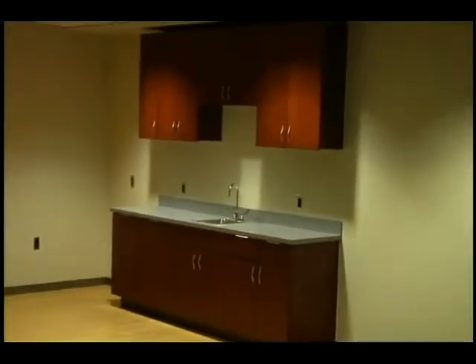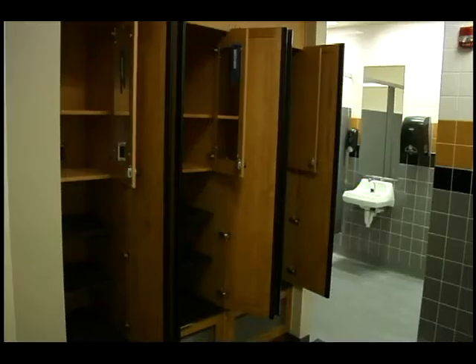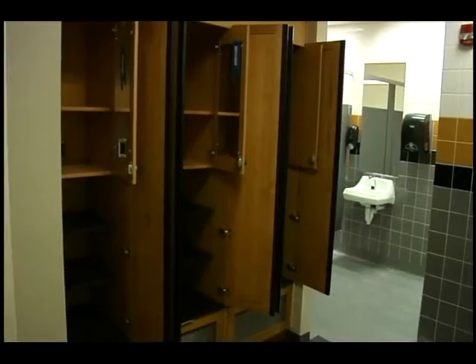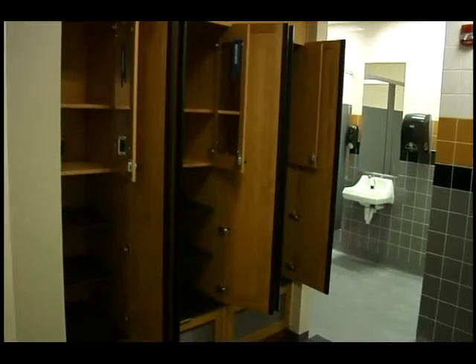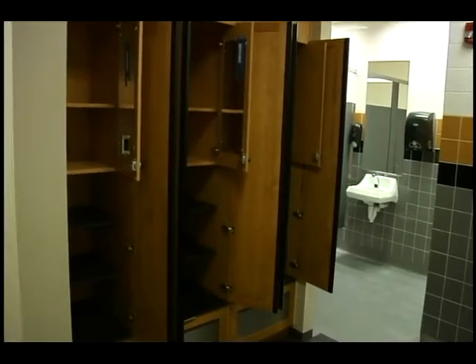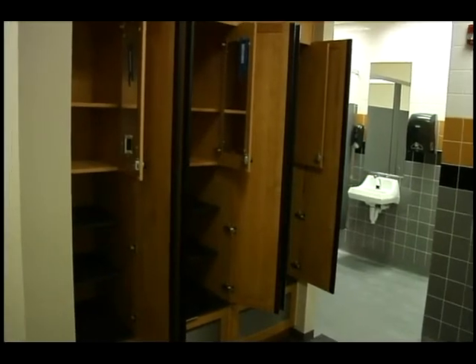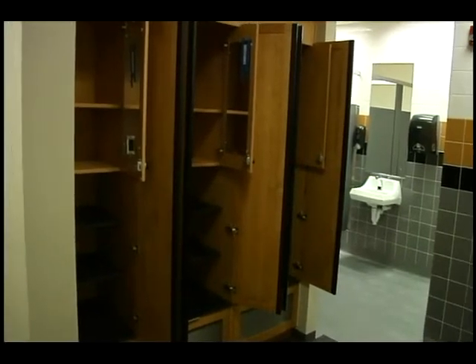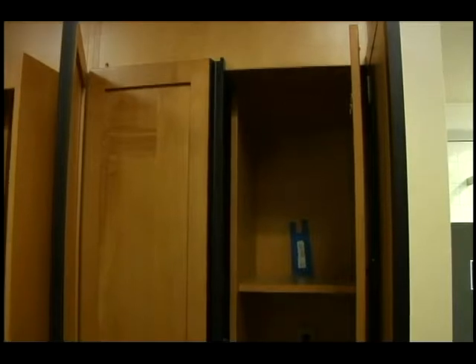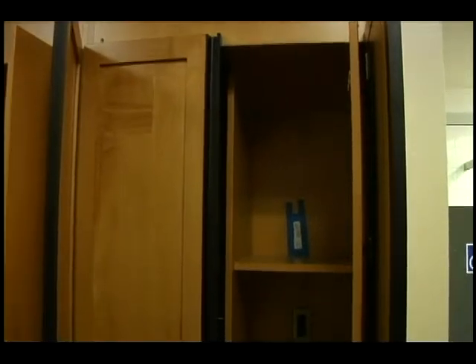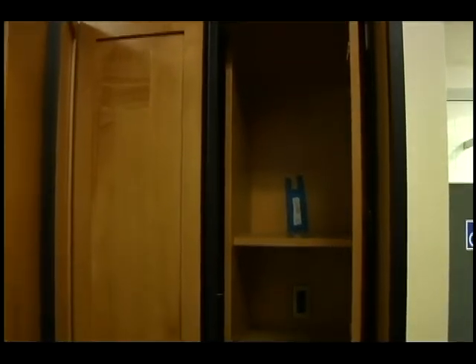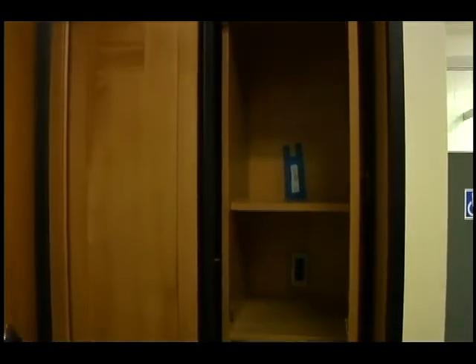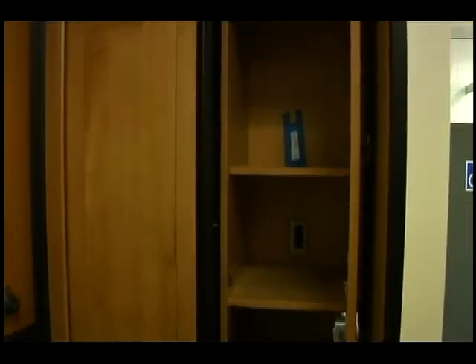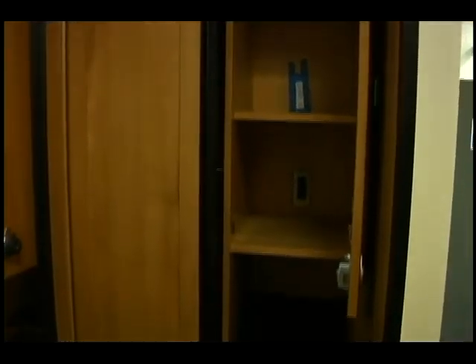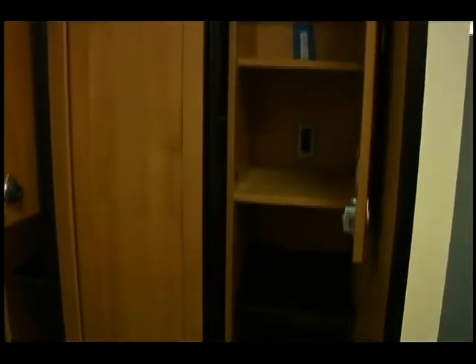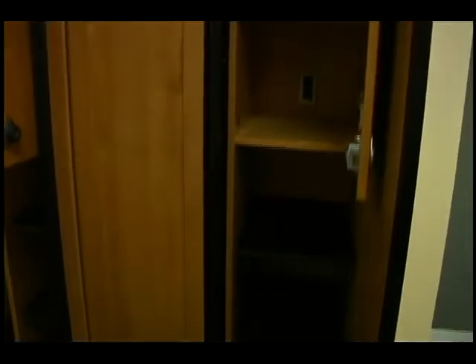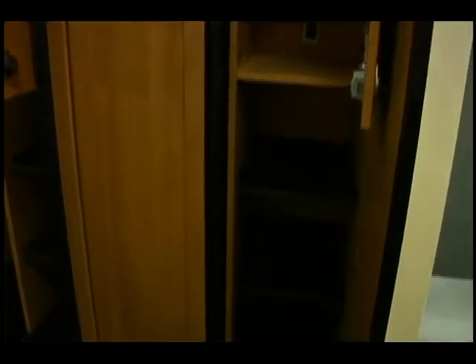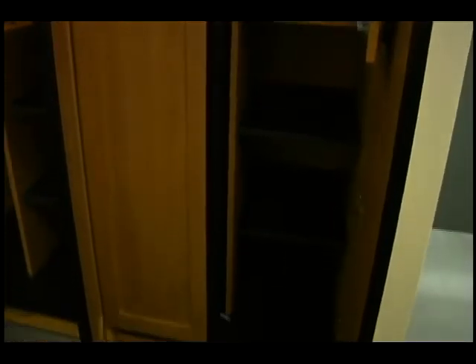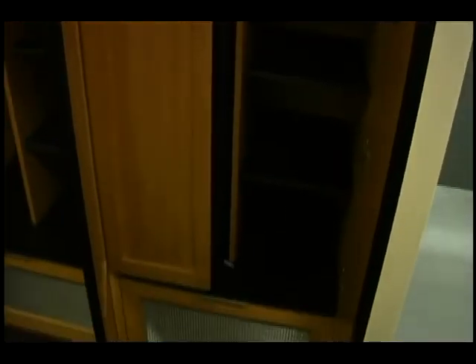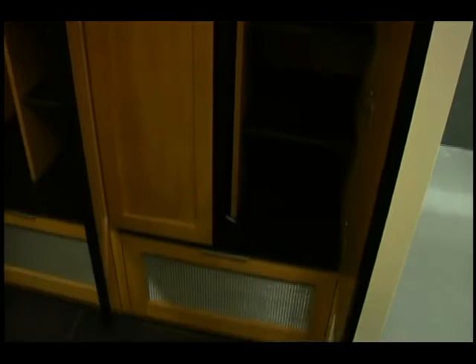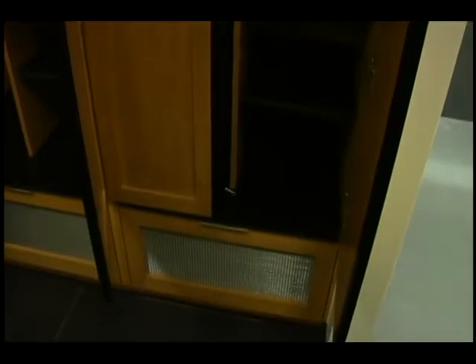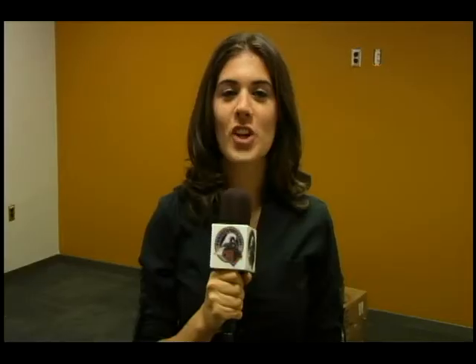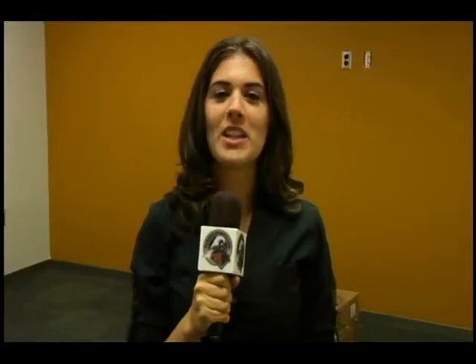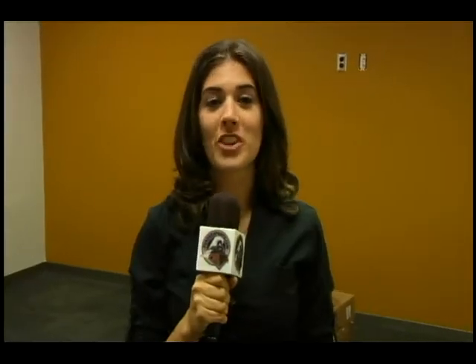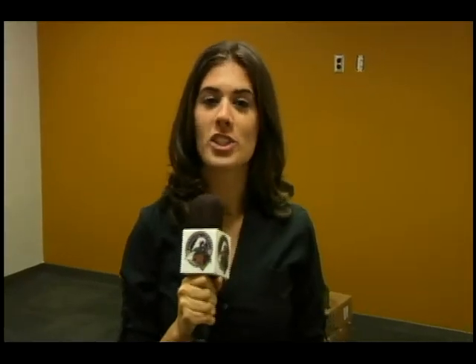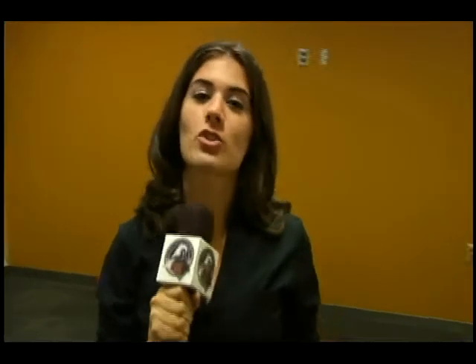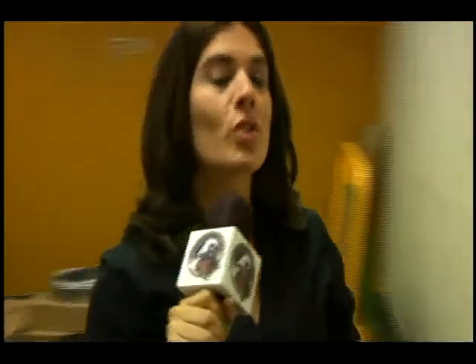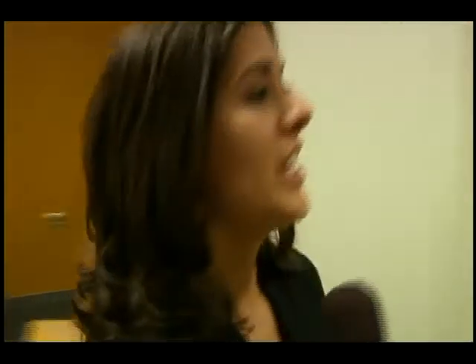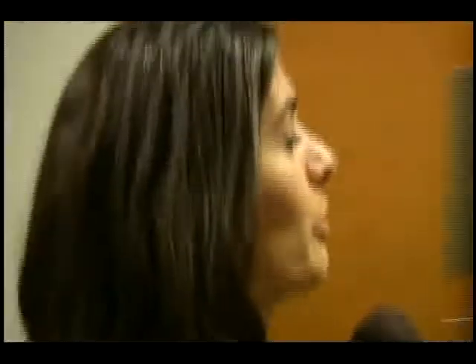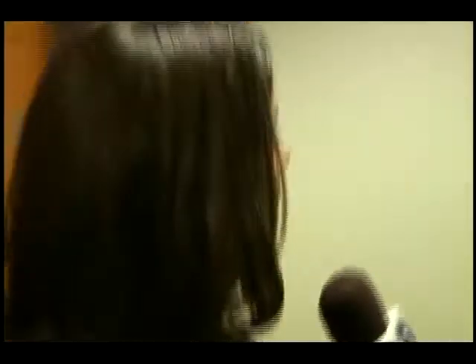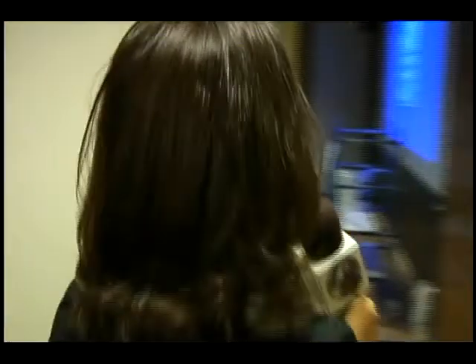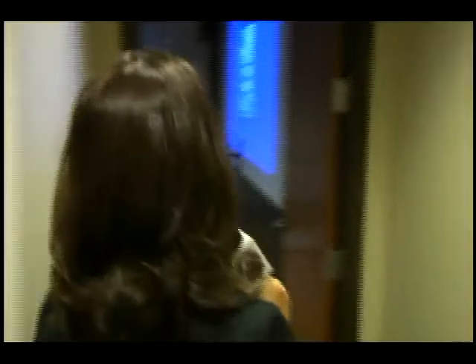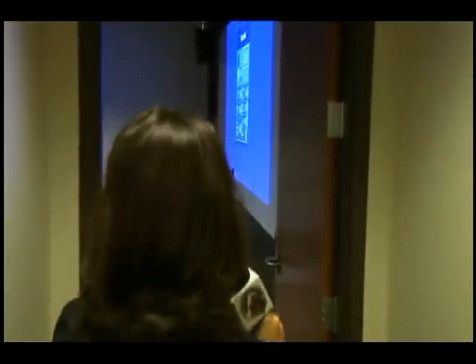Just down the hall from the team's locker room is the coaching staff's facility, complete with both a men's locker room and a women's locker room to accommodate the diverse staff. There's also a meeting room for the coaches, and just through this door, a video room and pre-game meeting room for the team.